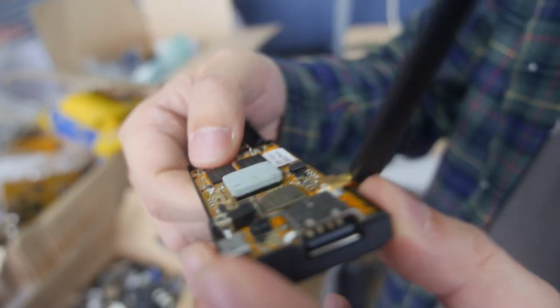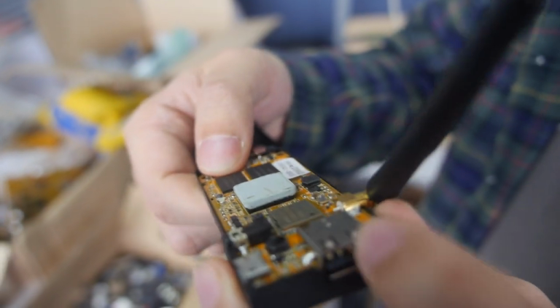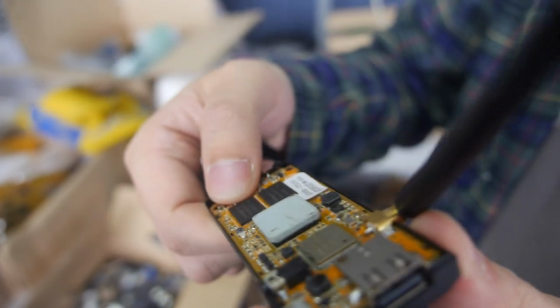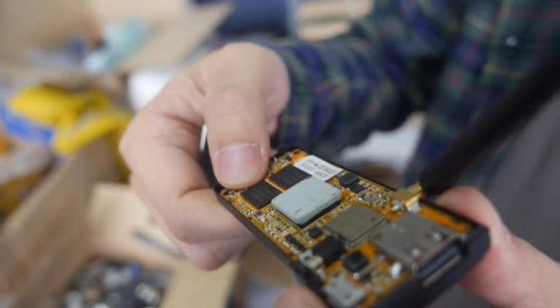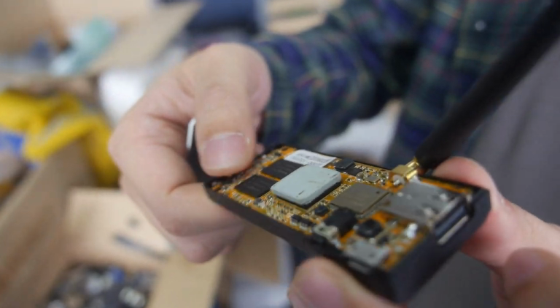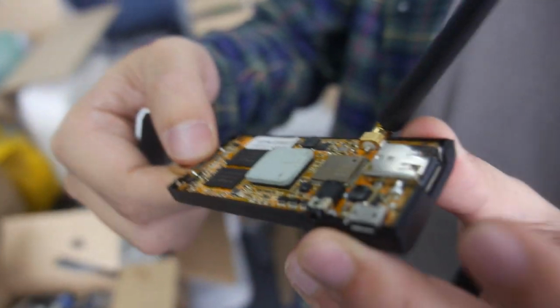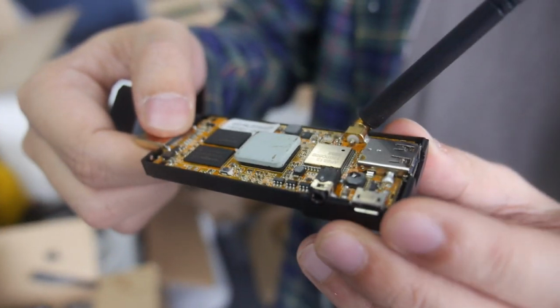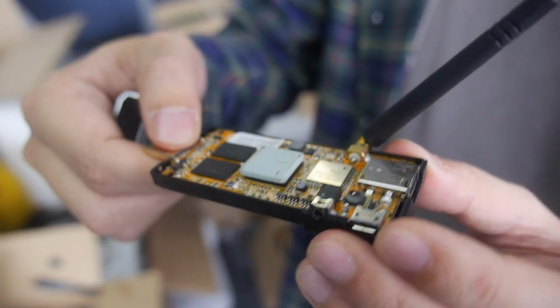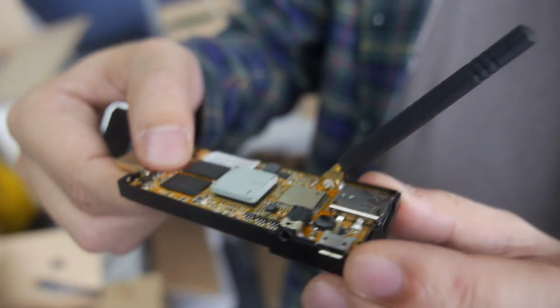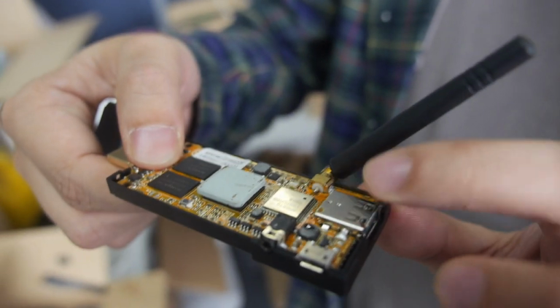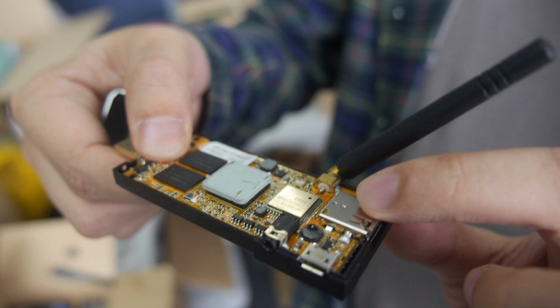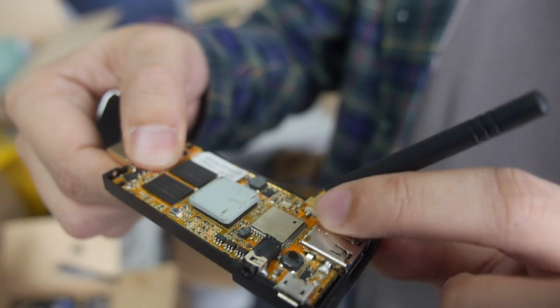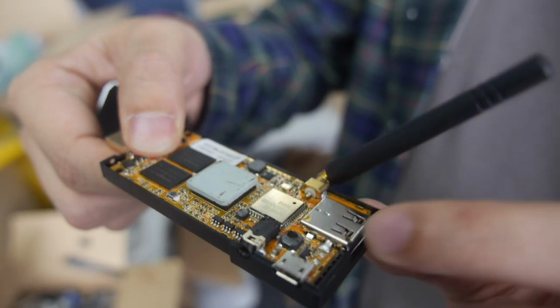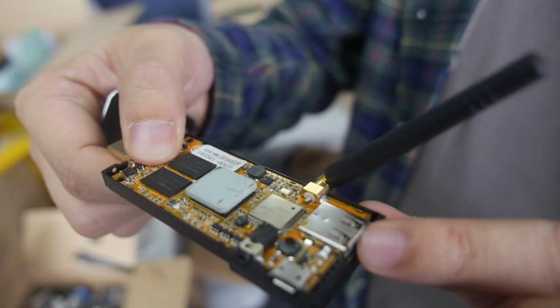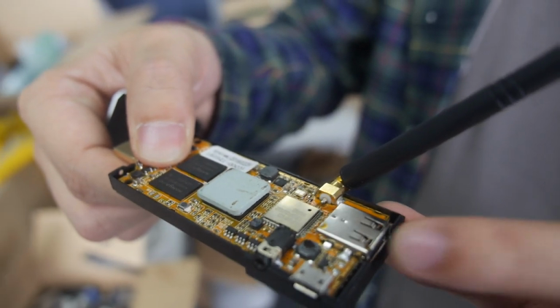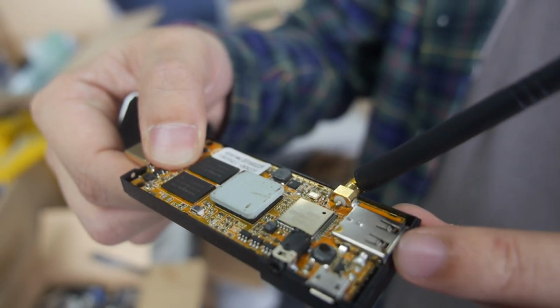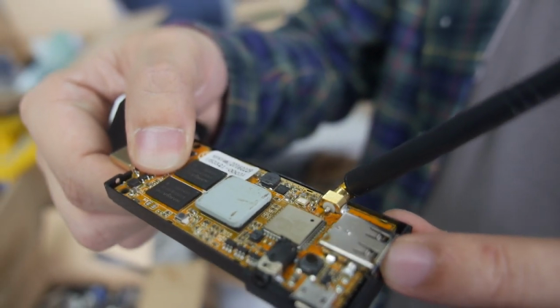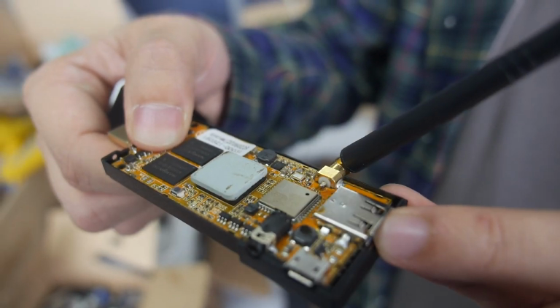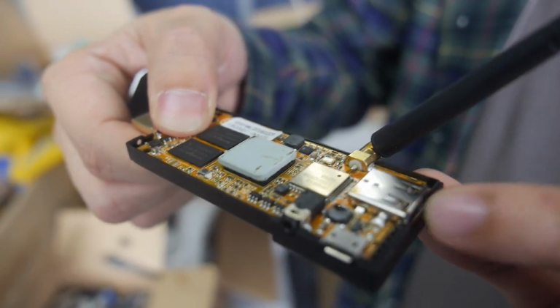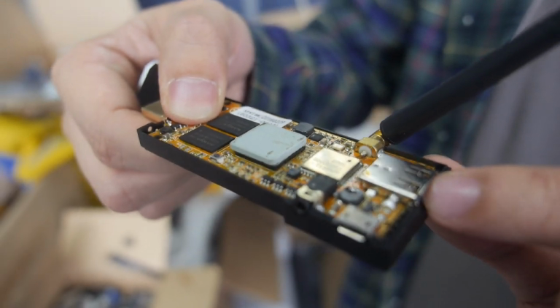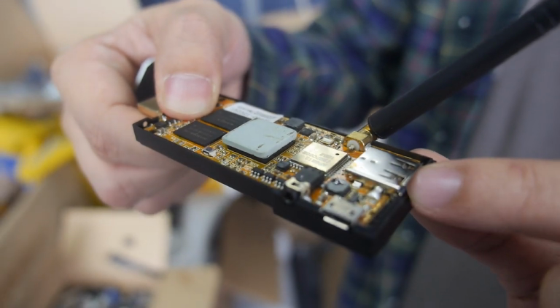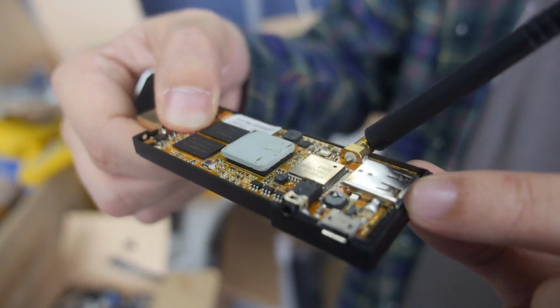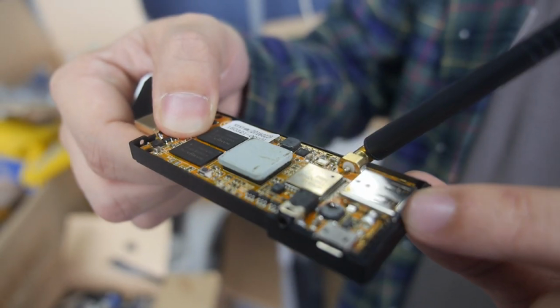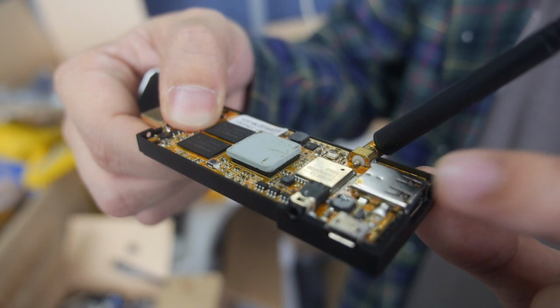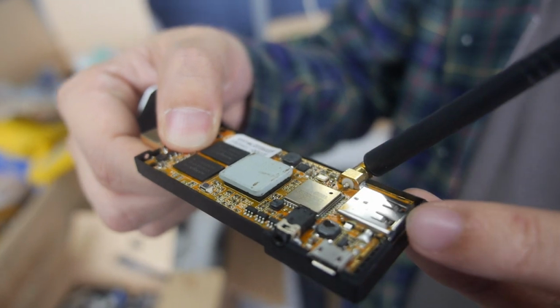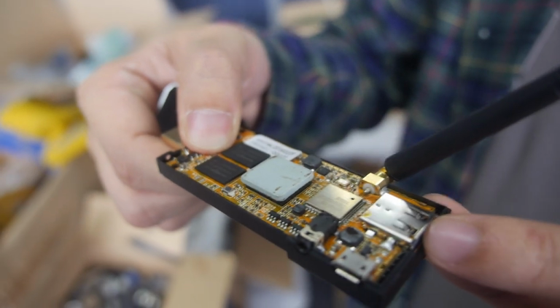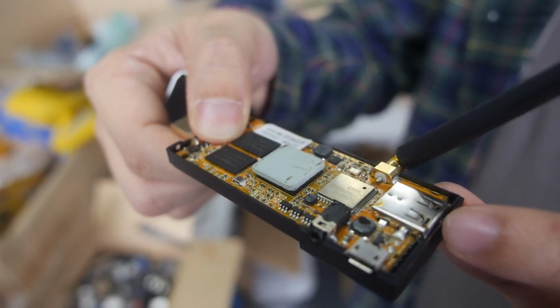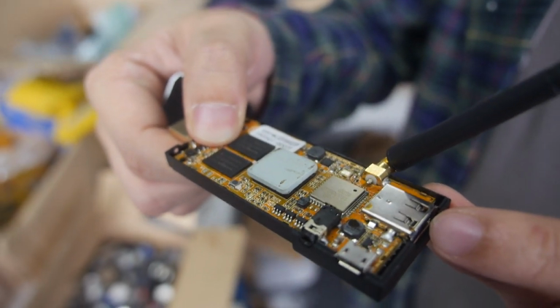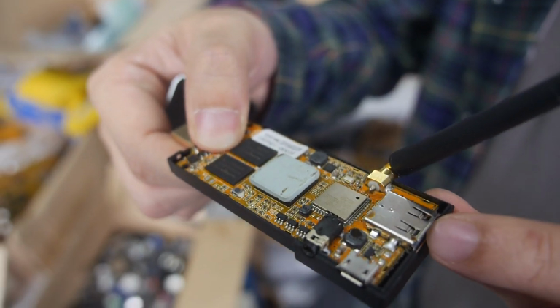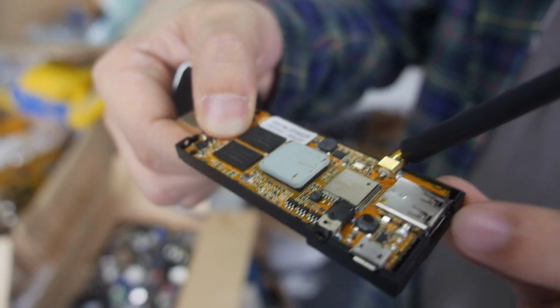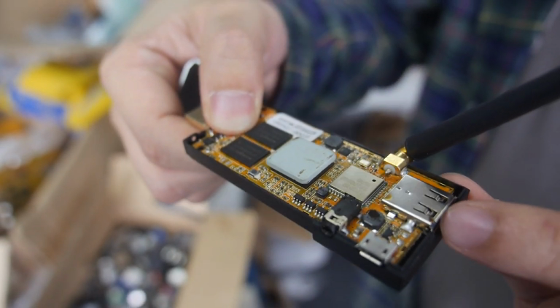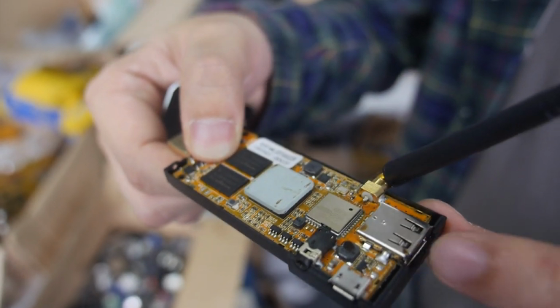And then we have the USB — this is the USB OTG, so you can plug in other devices here, maybe like a USB drive or a game pad or whatever.